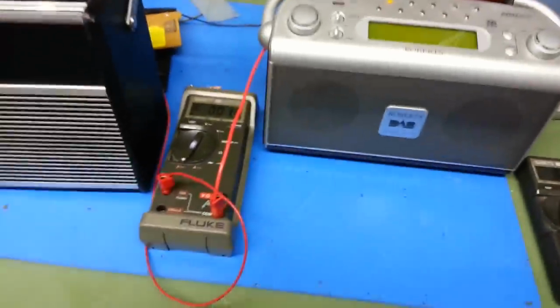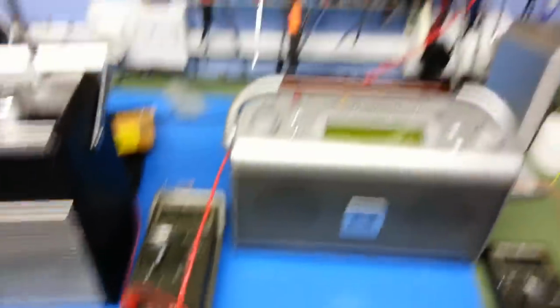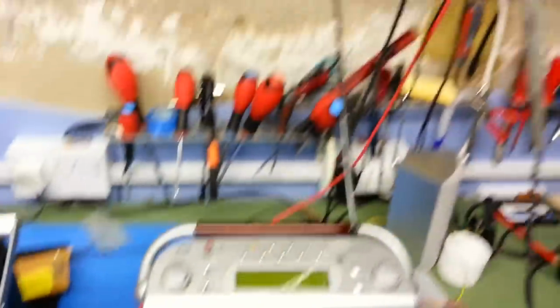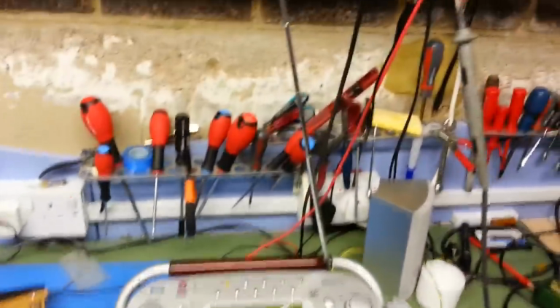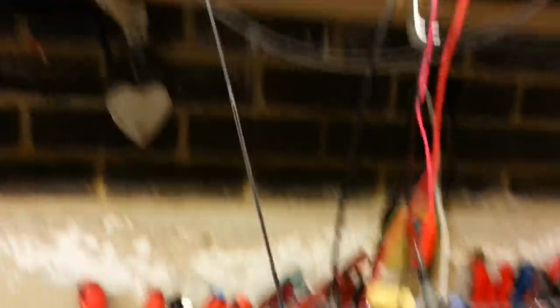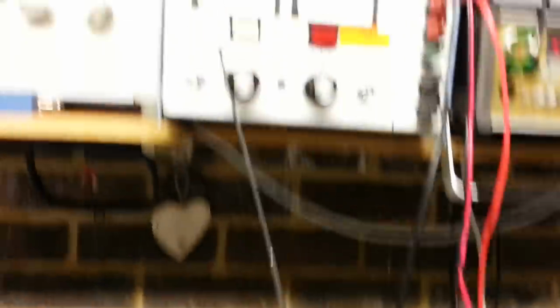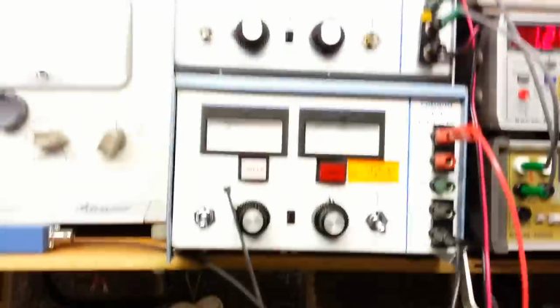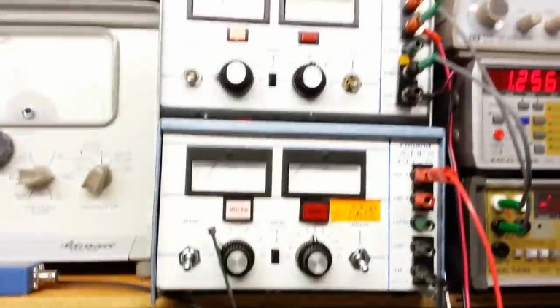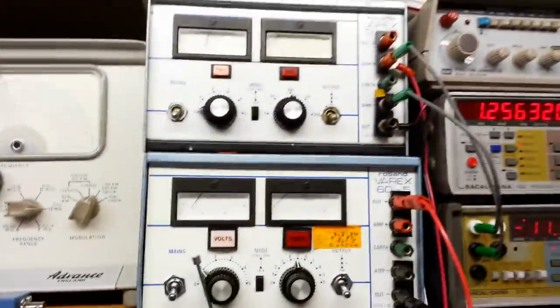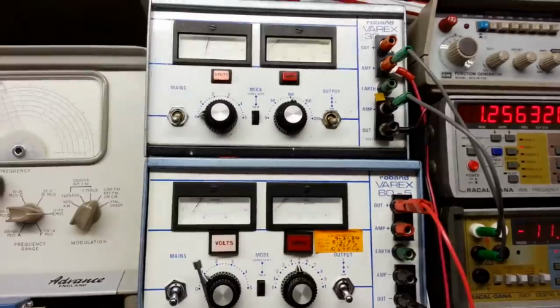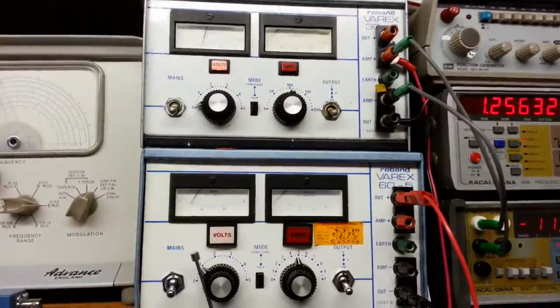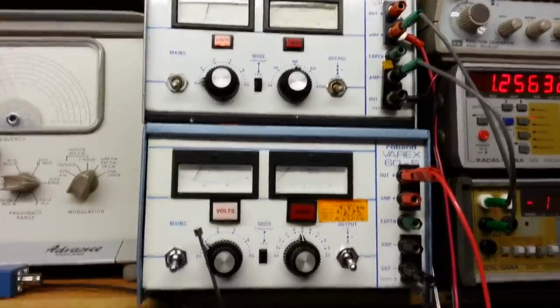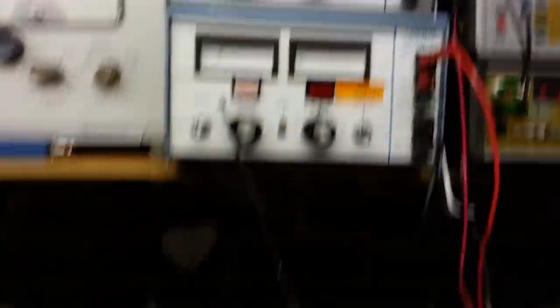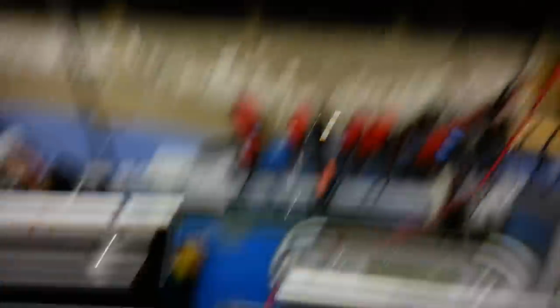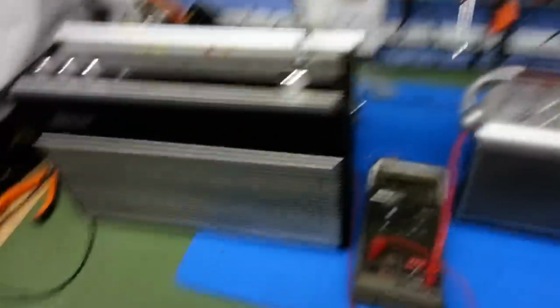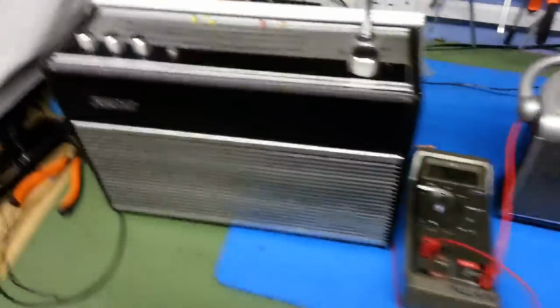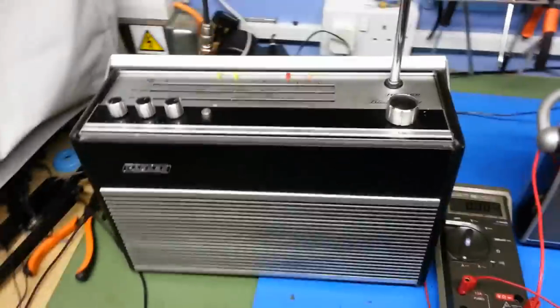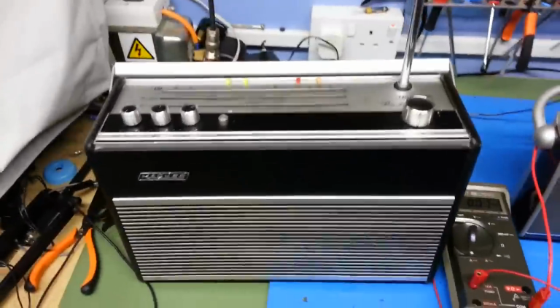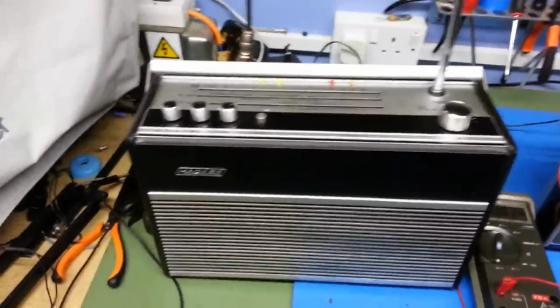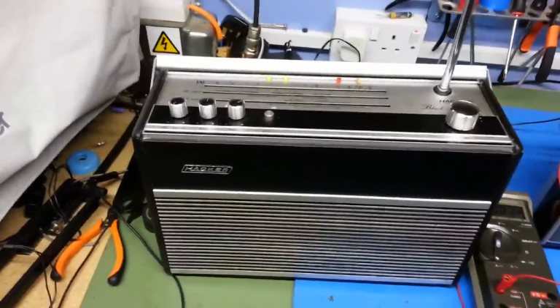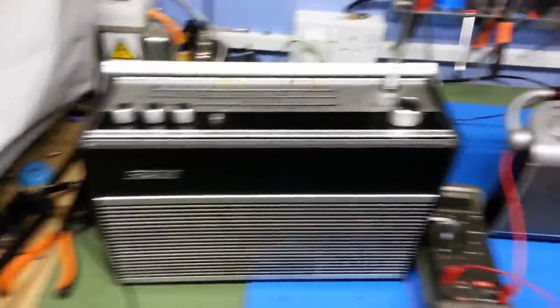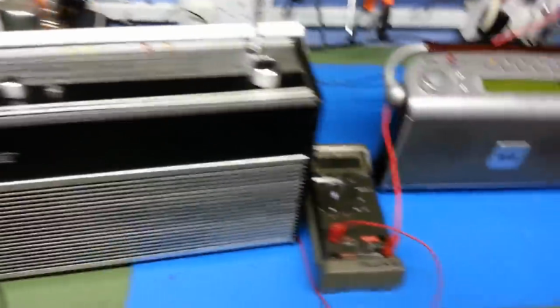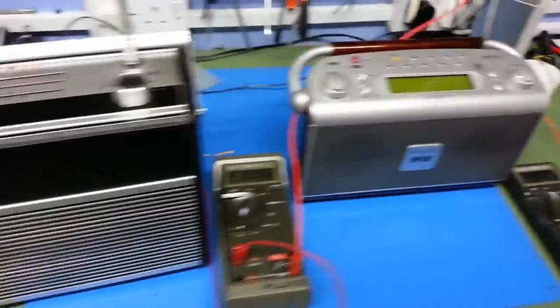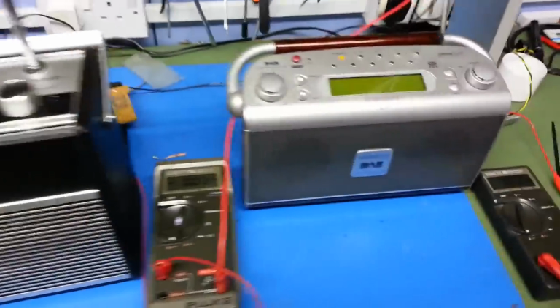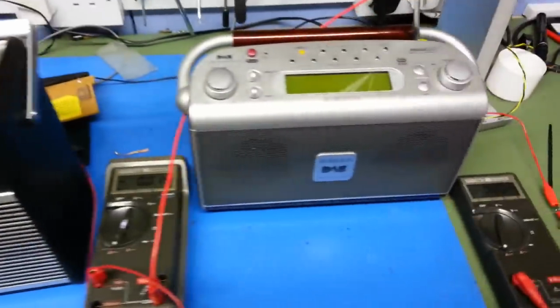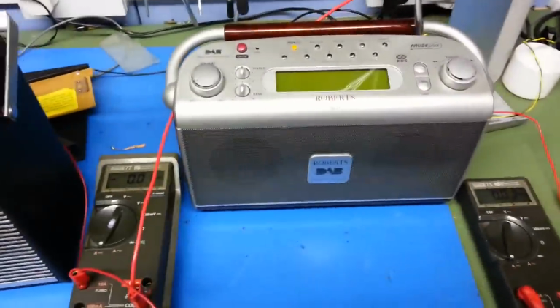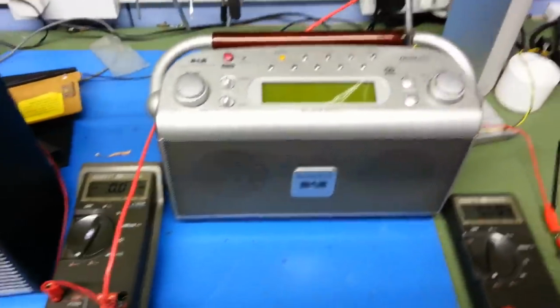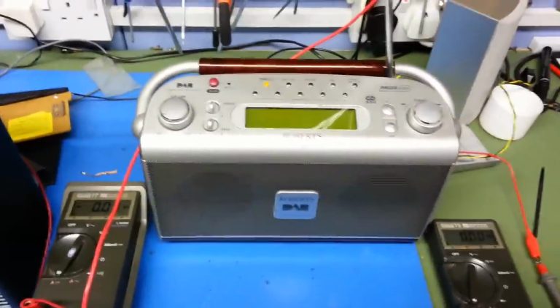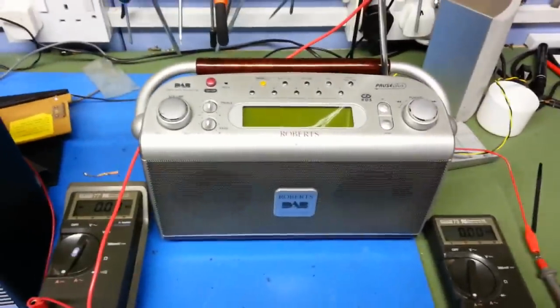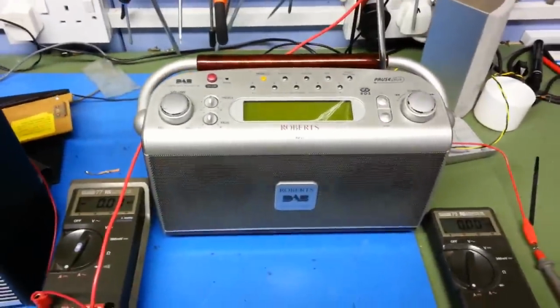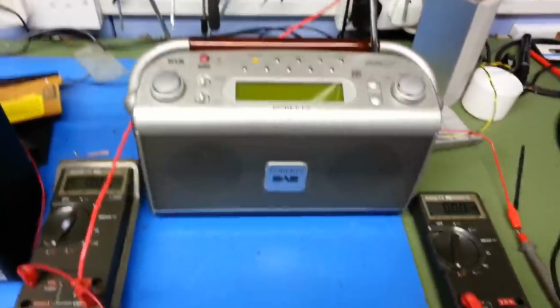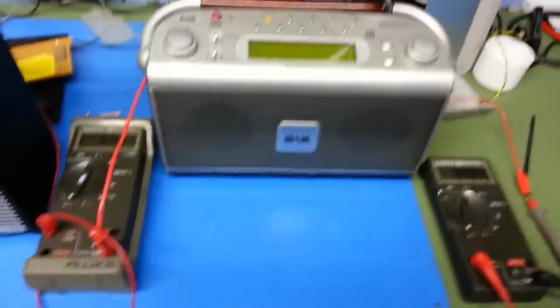We're running them, as you can see, from external power supplies — these two row band power supplies. The left hand radio takes 12 volts and the Roberts takes 9 volts.